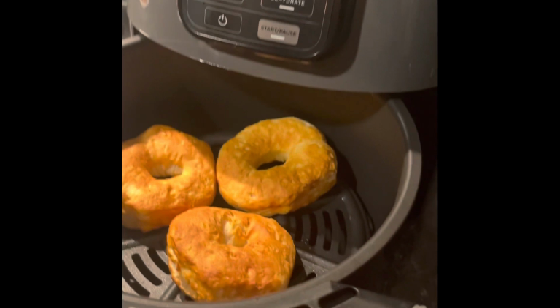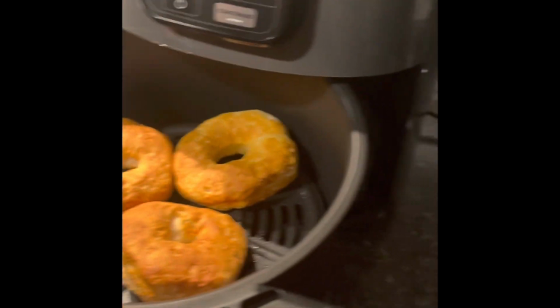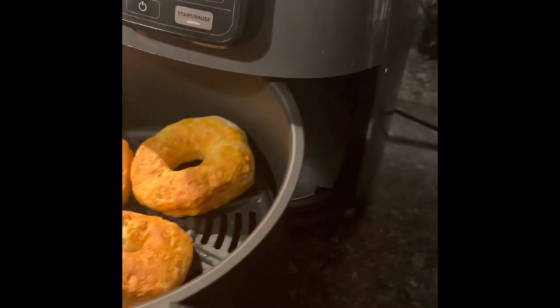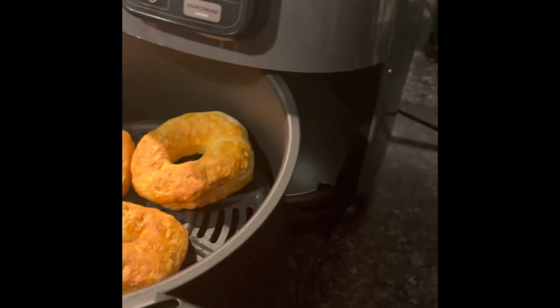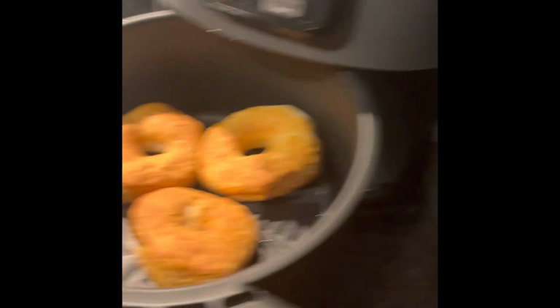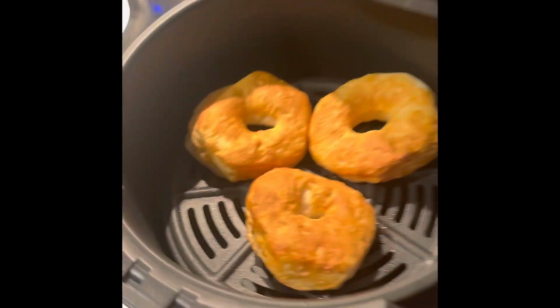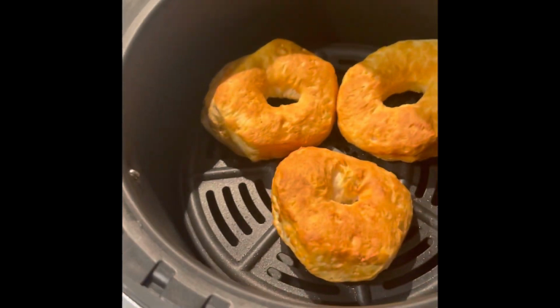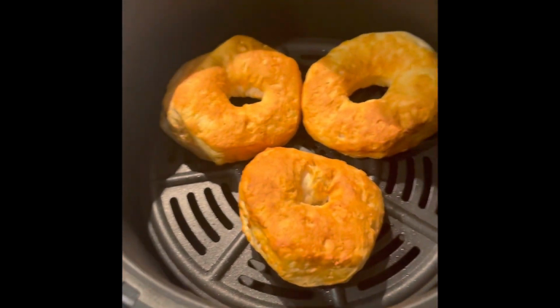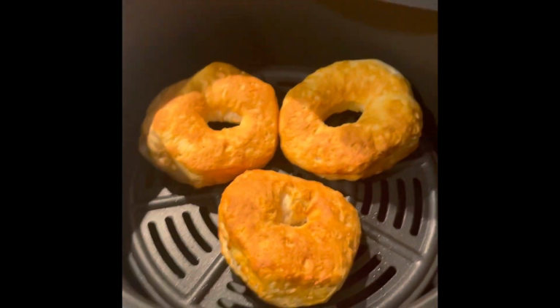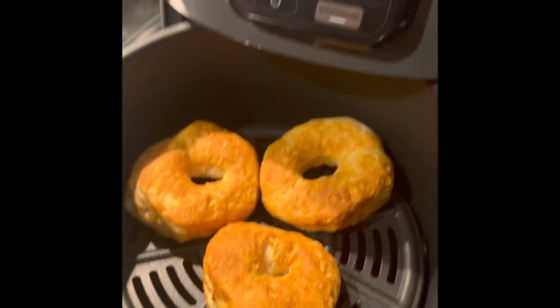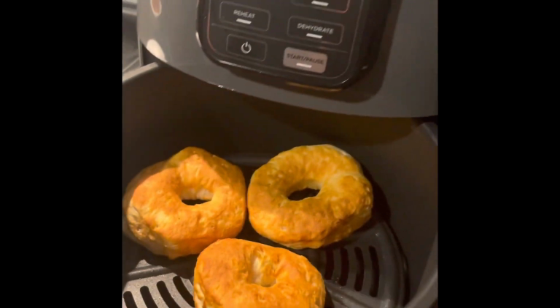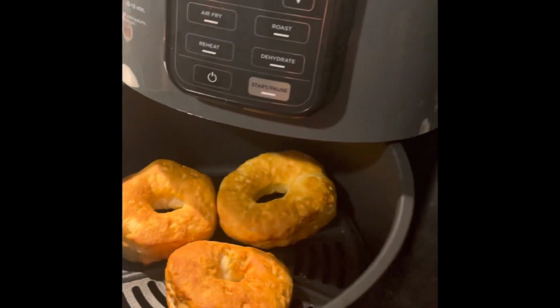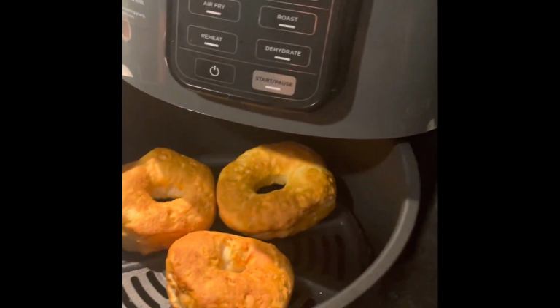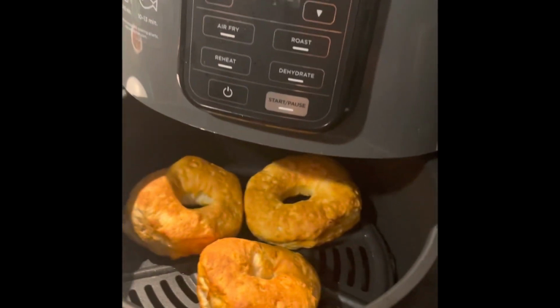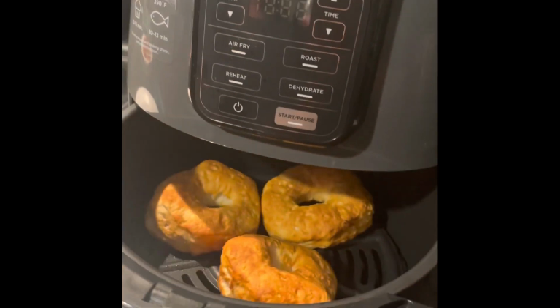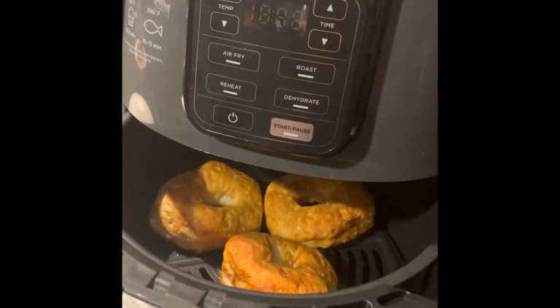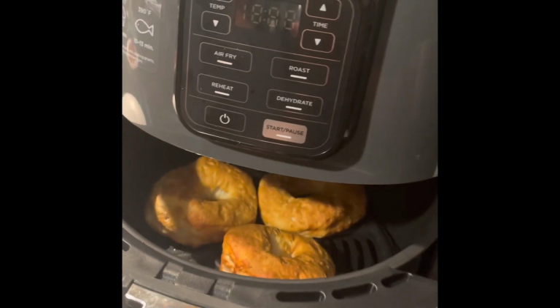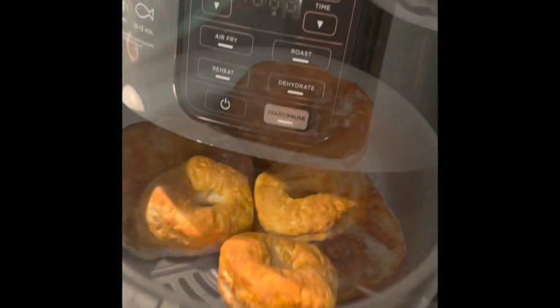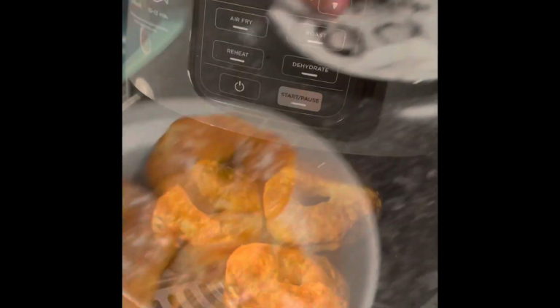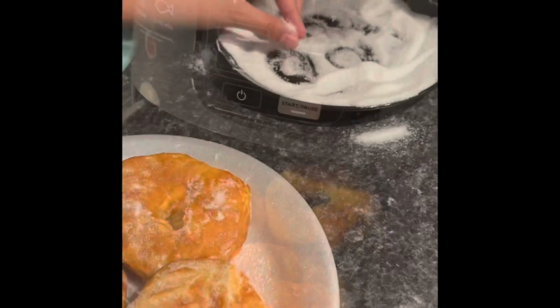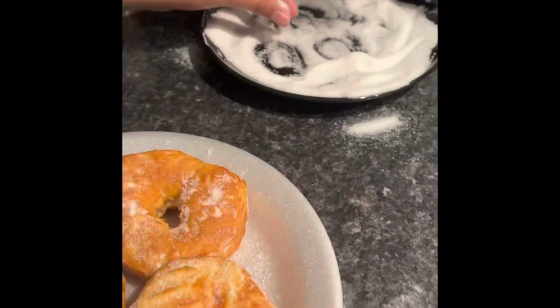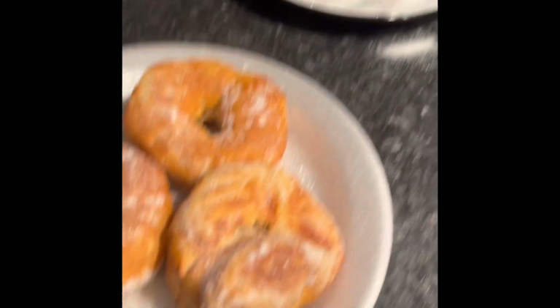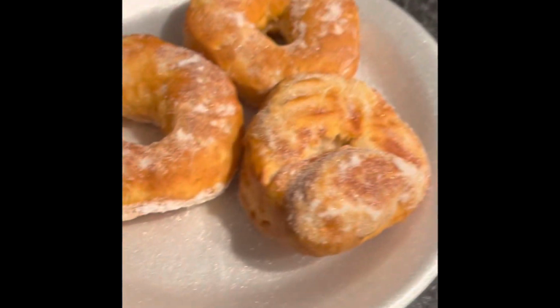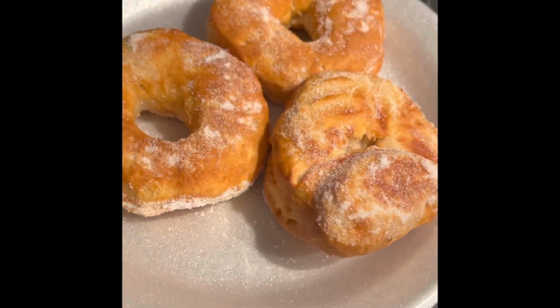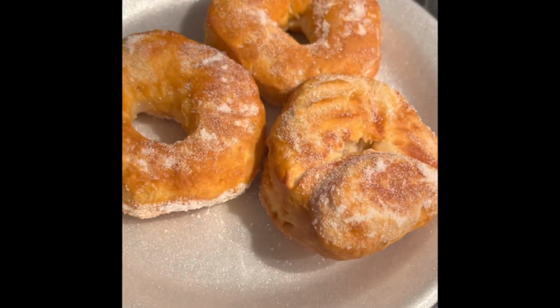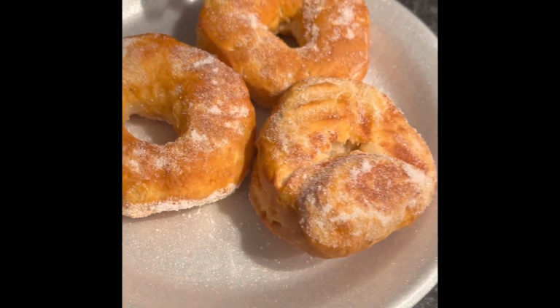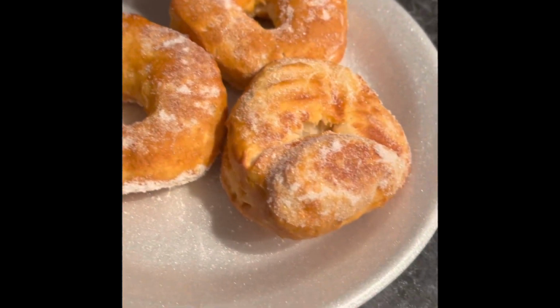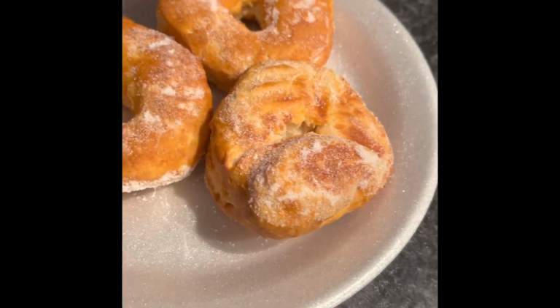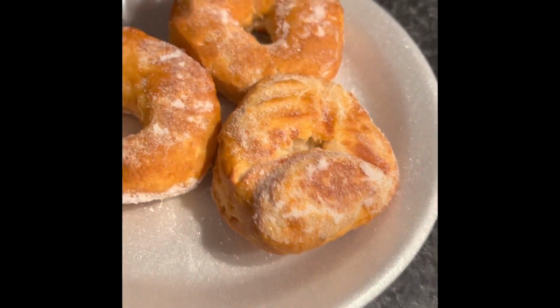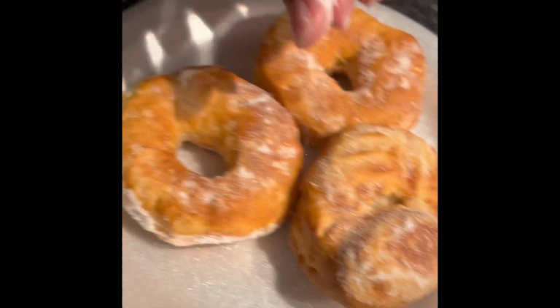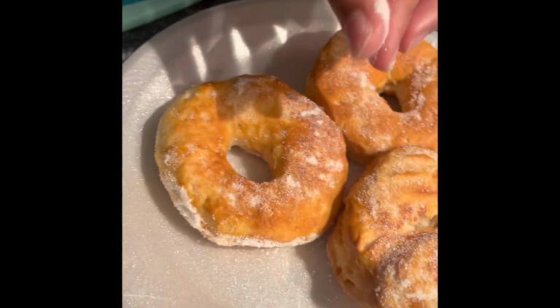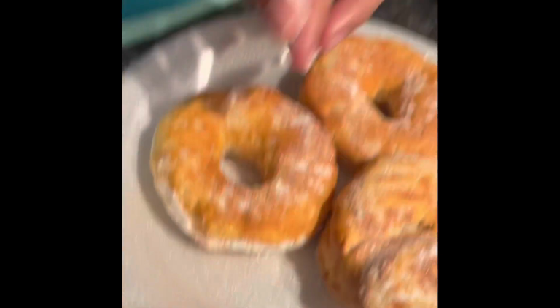Whoa, they look so good! Now we're going to put some more sugar on them.